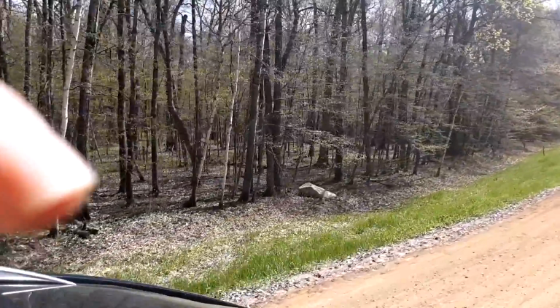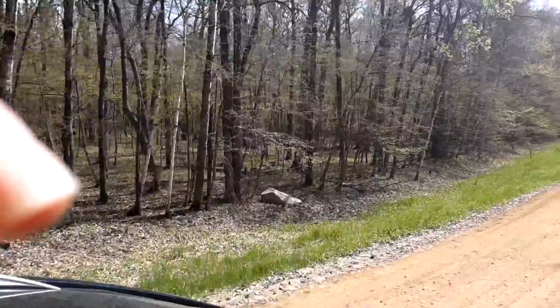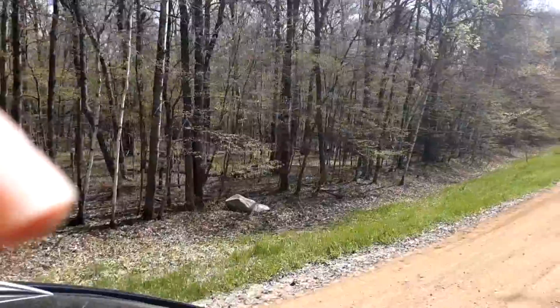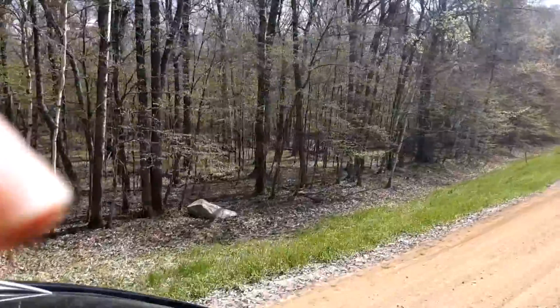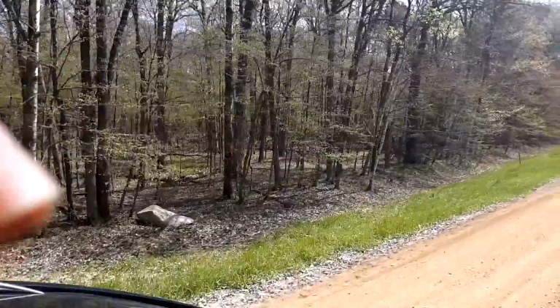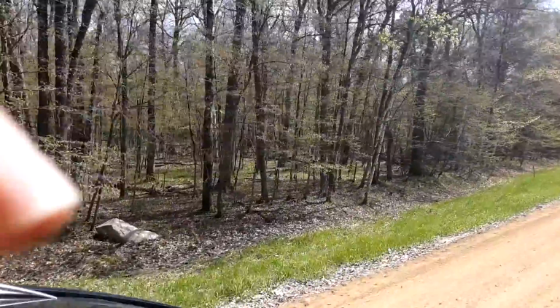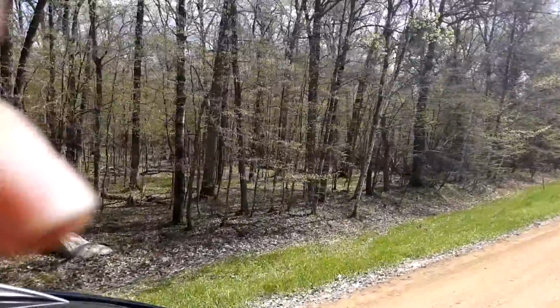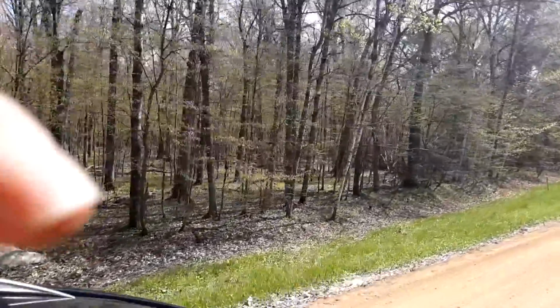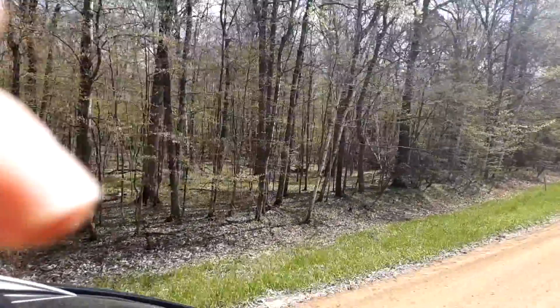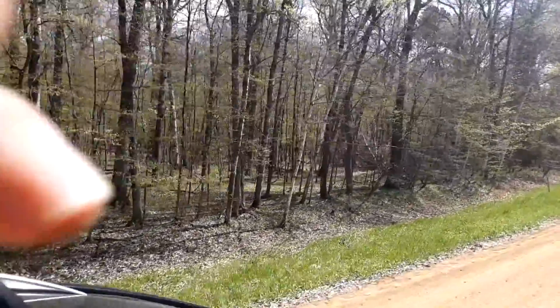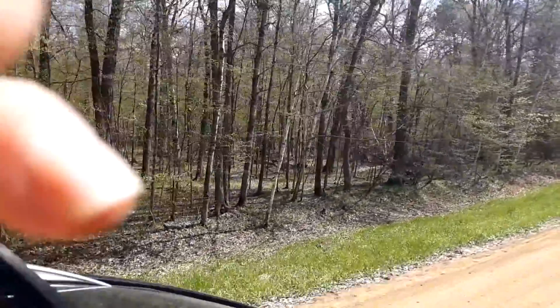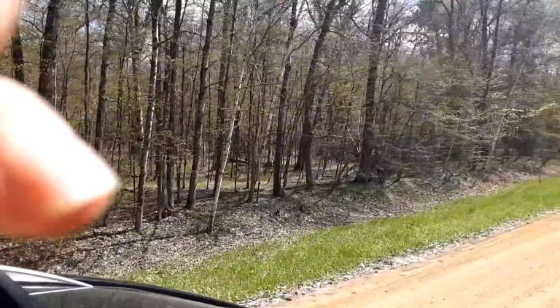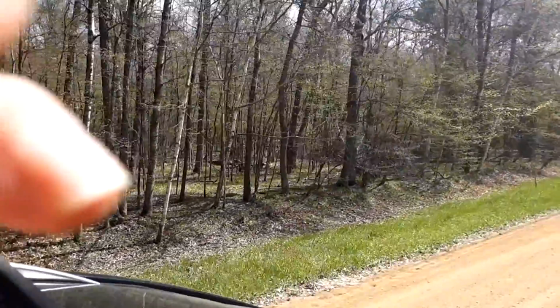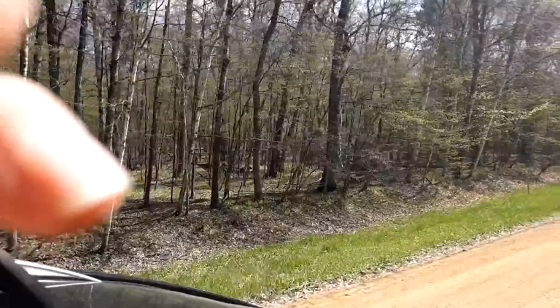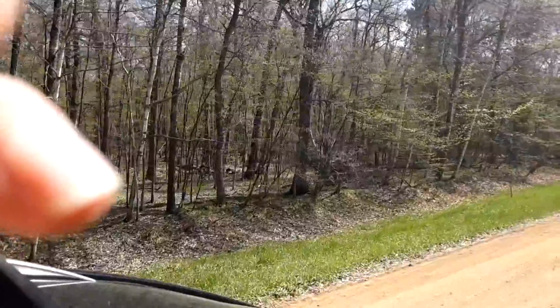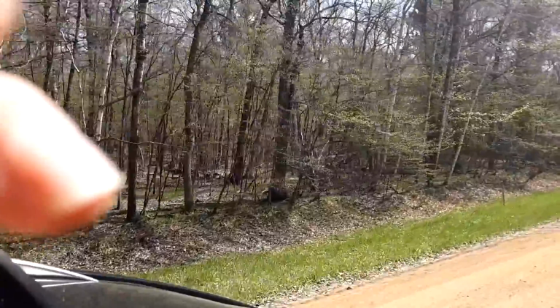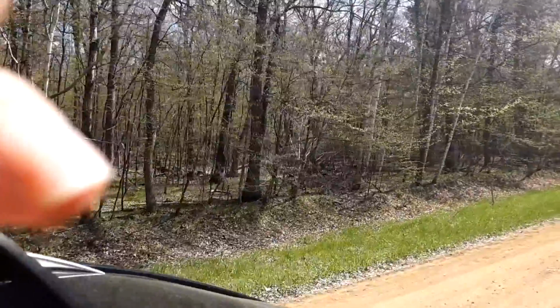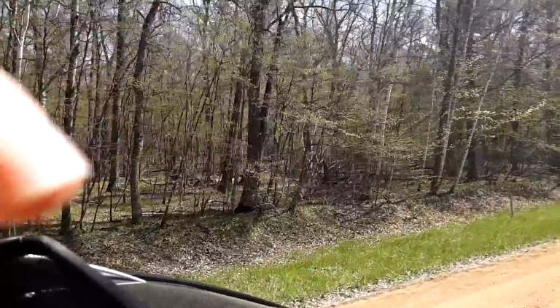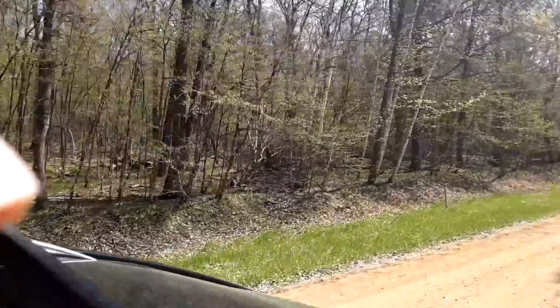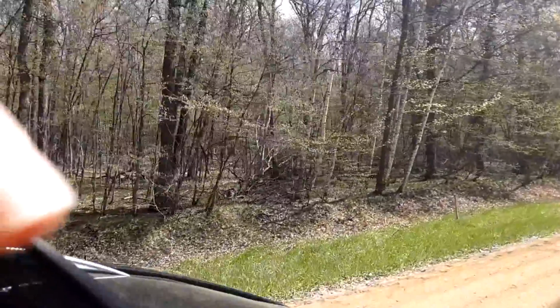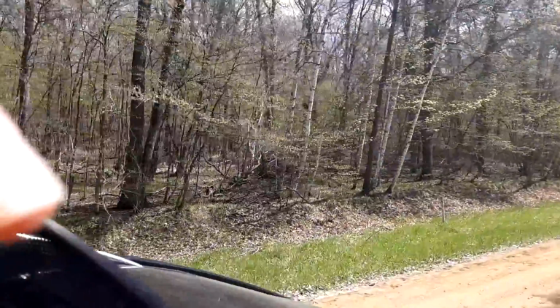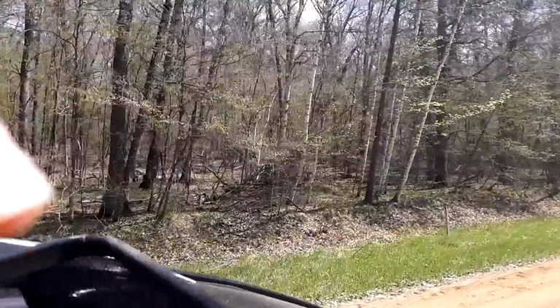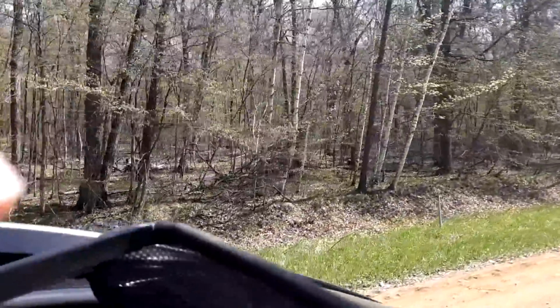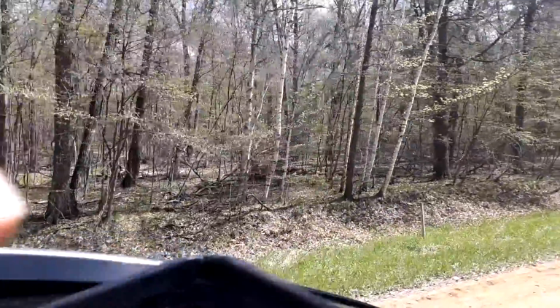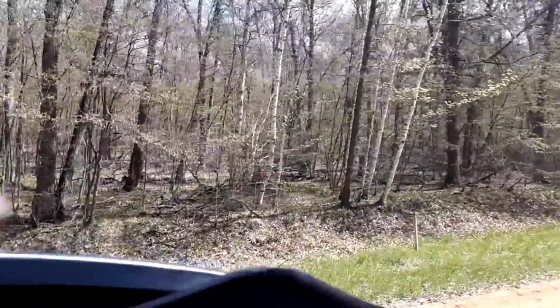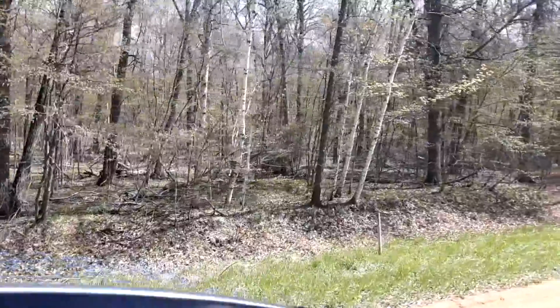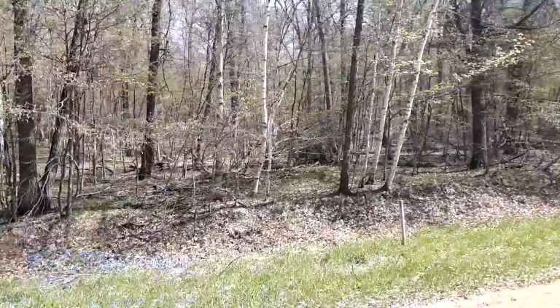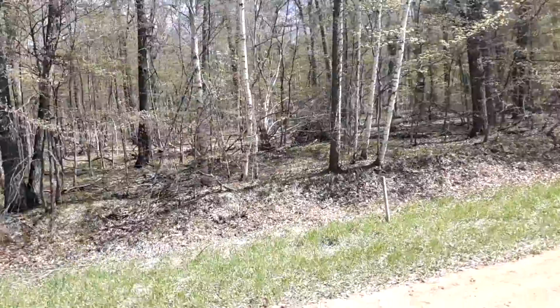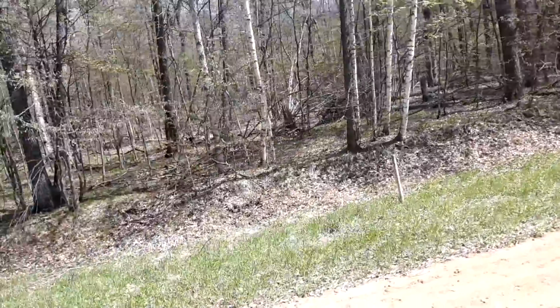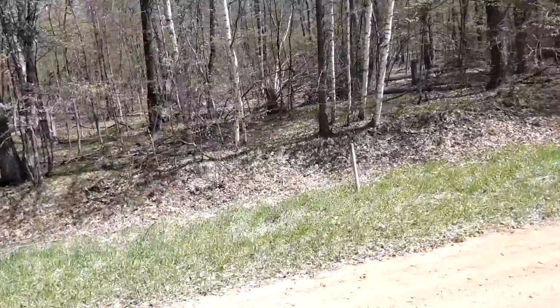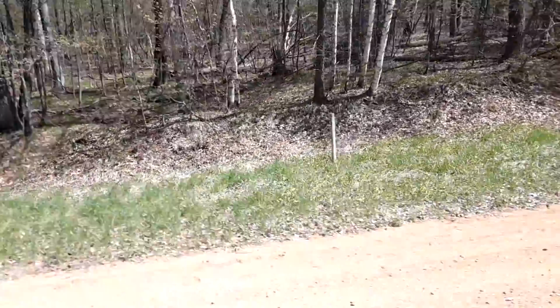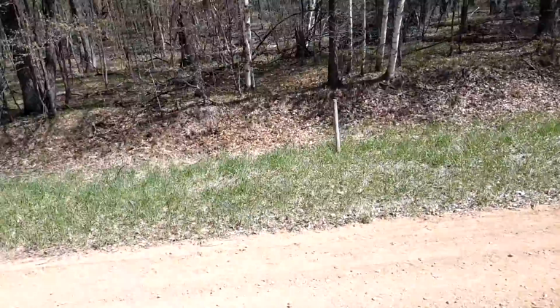When you buy this lot, you will have an association due of $120 a year for the use of all the amenities. There is no time limit to build on your property. Property taxes are currently $12 a year on this lot.